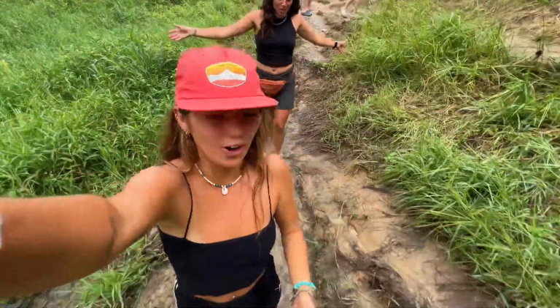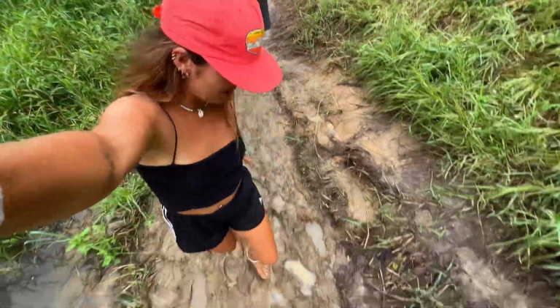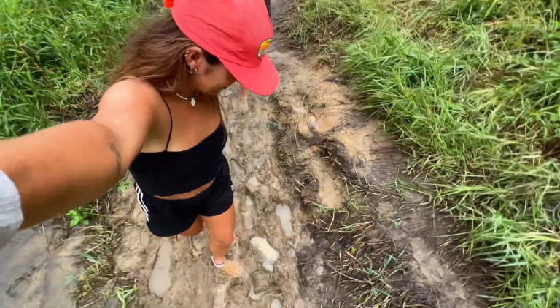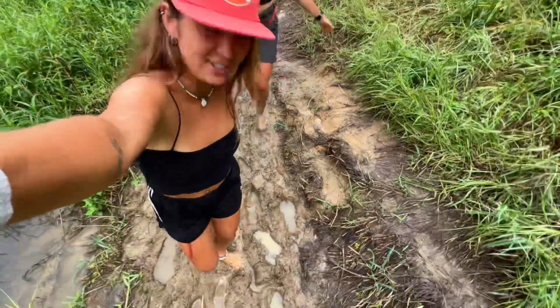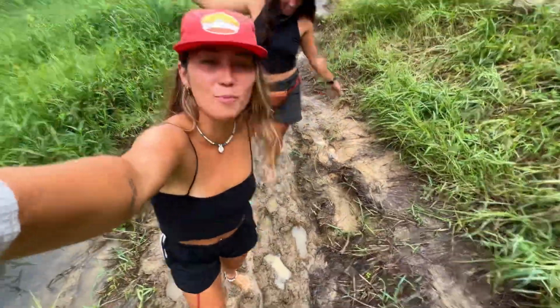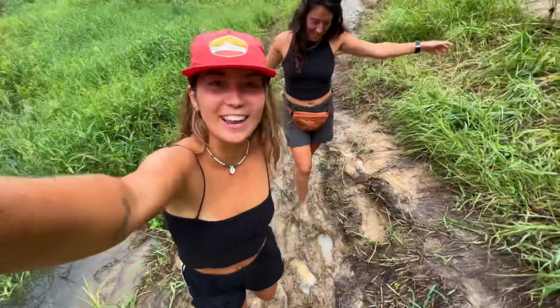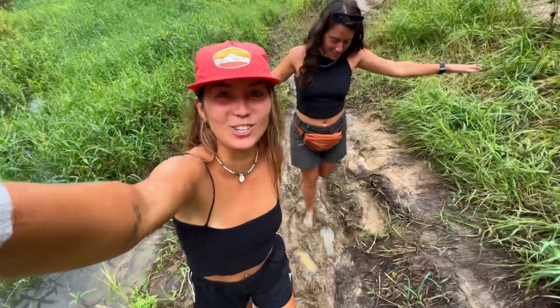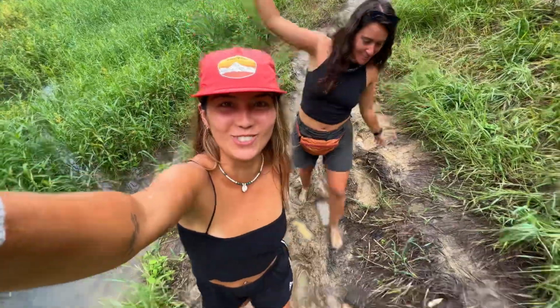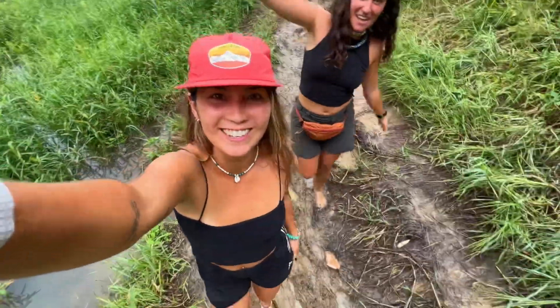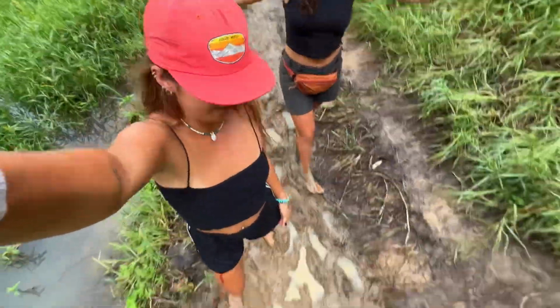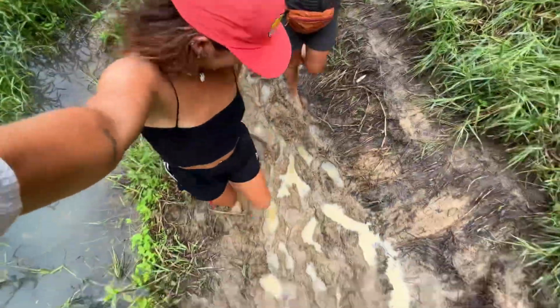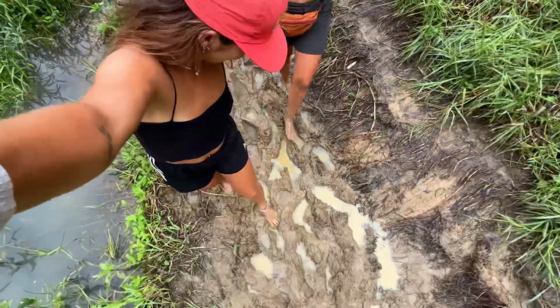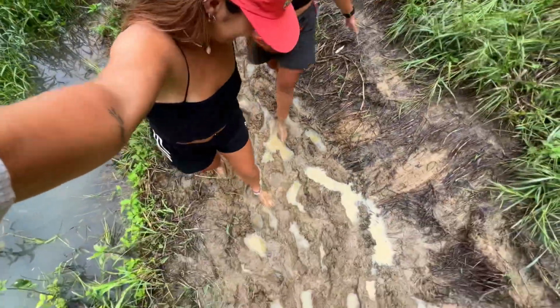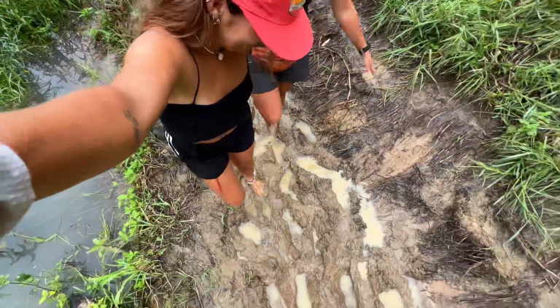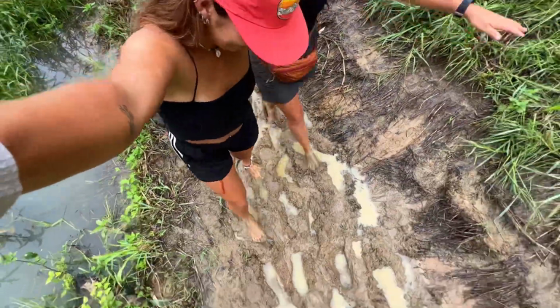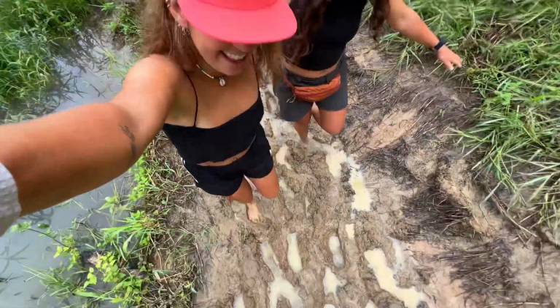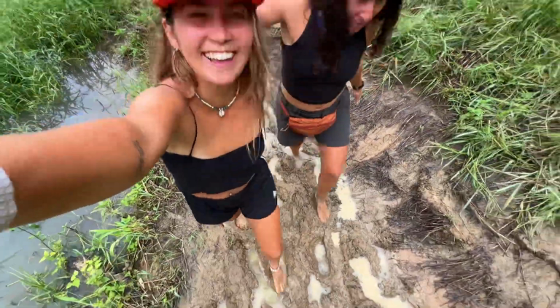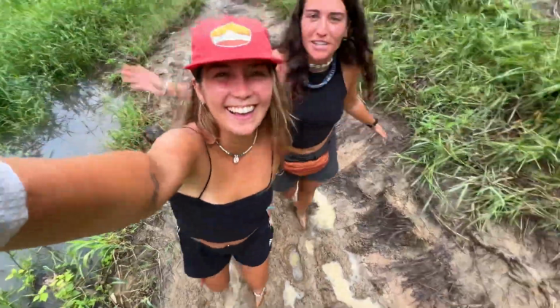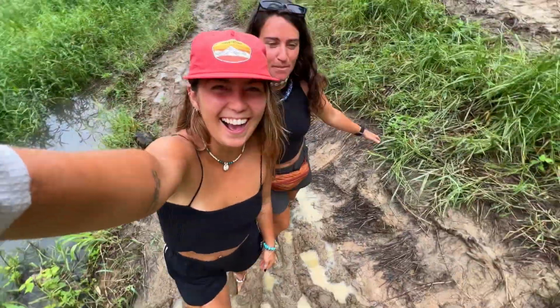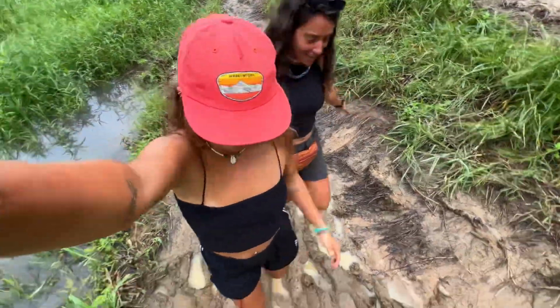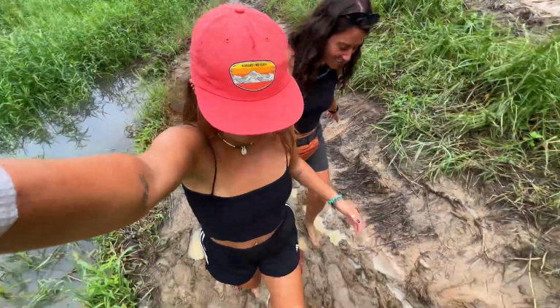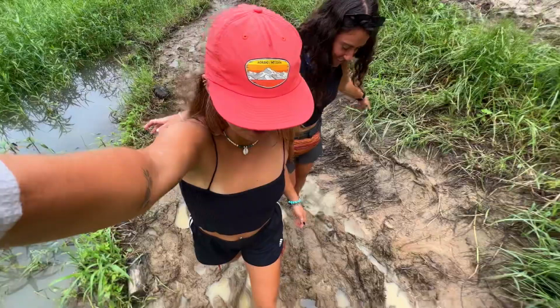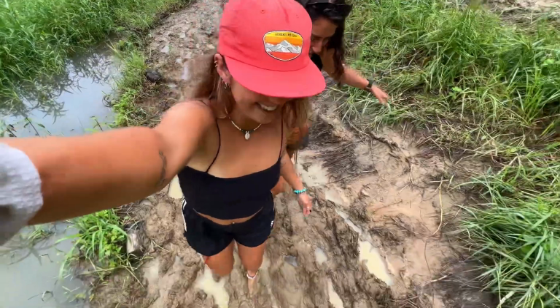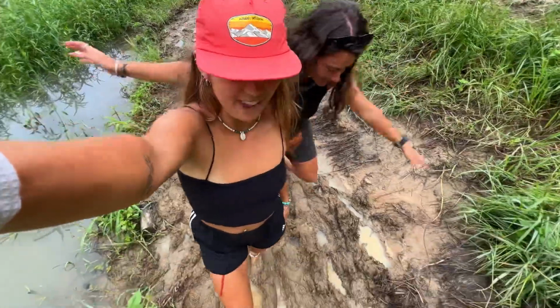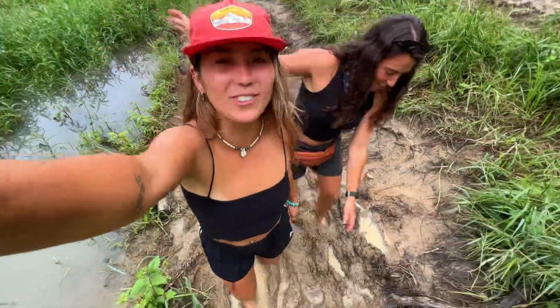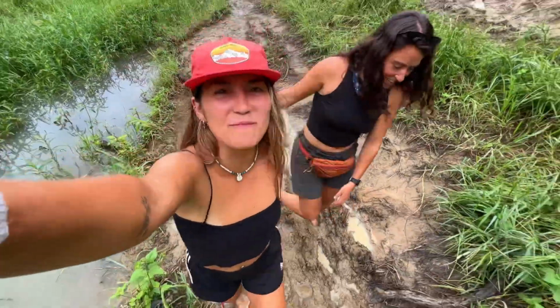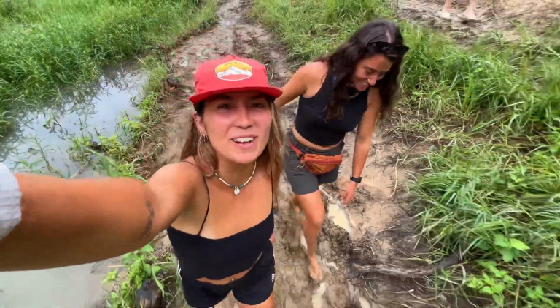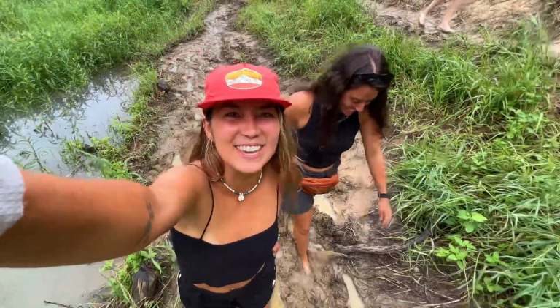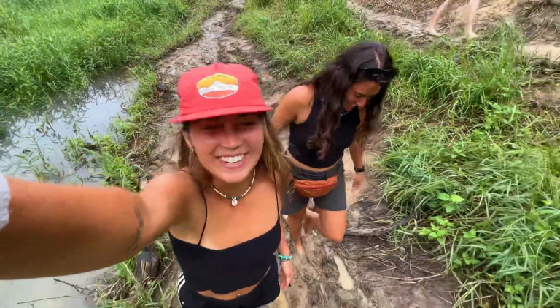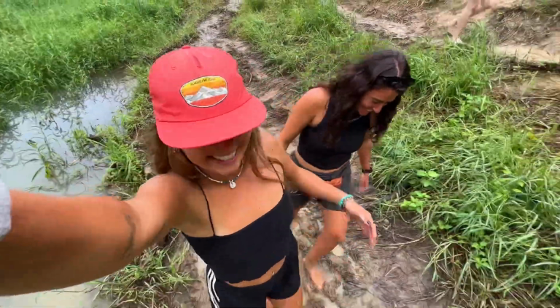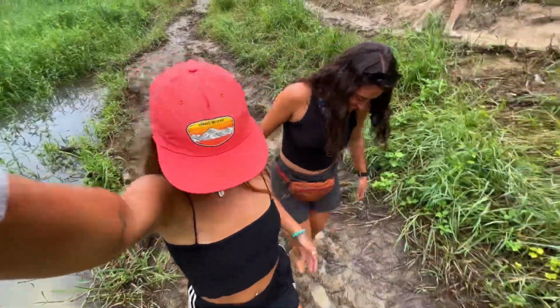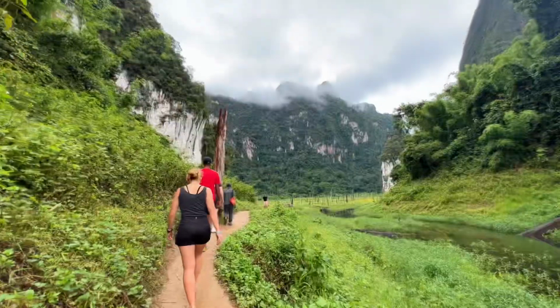Also, highly suggest not bringing any shoes — this is the move. It's like a free spa. I'm ankle deep, I'm ankle deep. Beautiful.